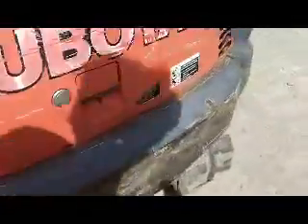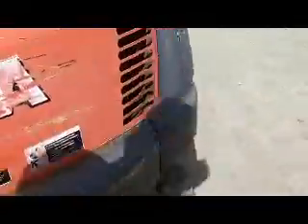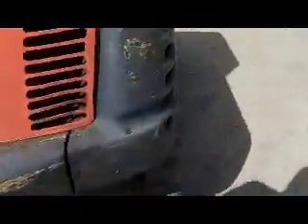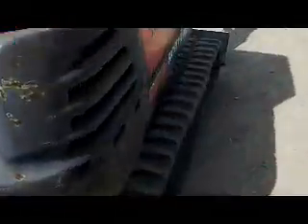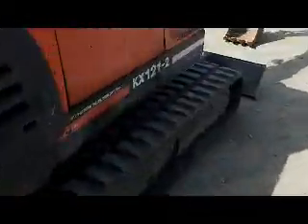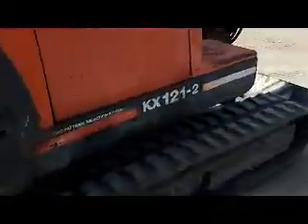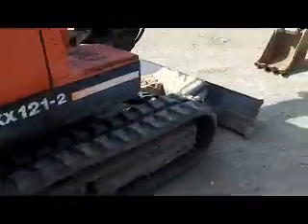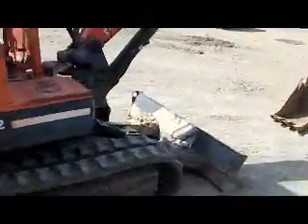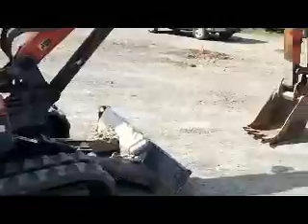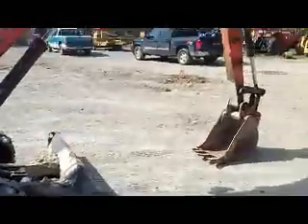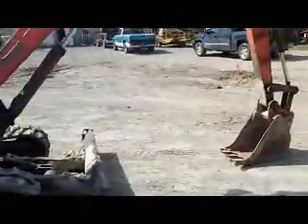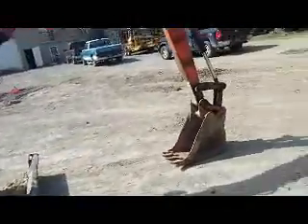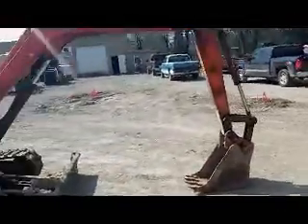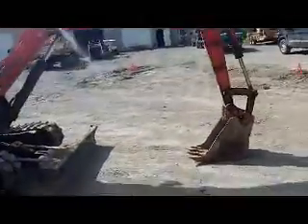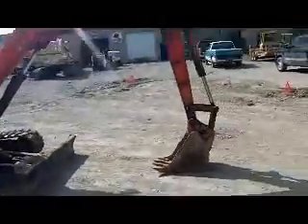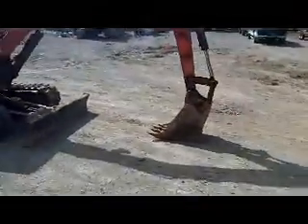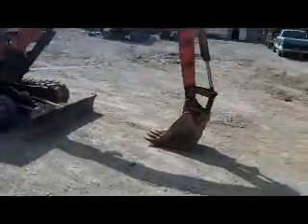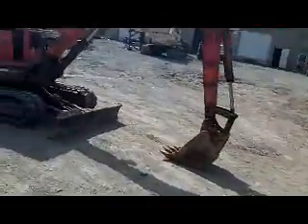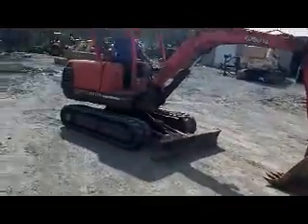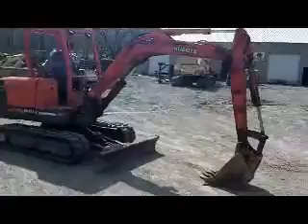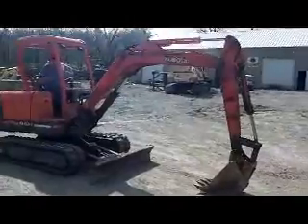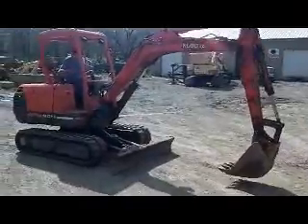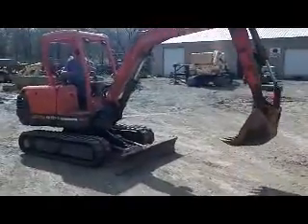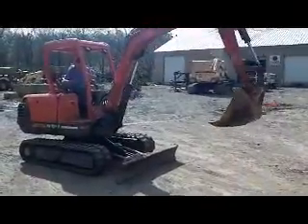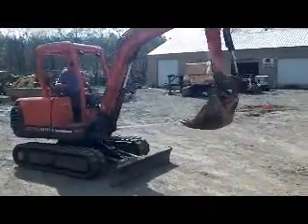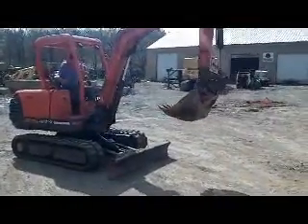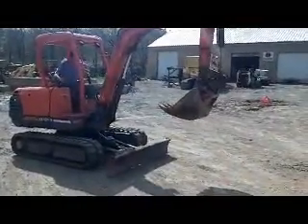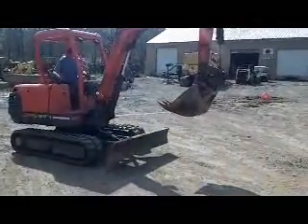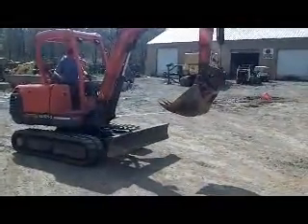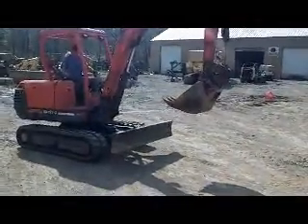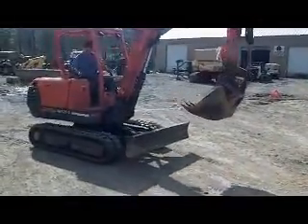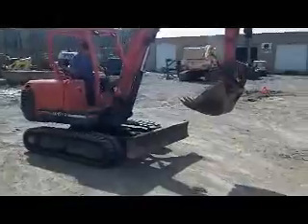A nice Kubota KX-121-2. We'll fire it up and show you how it runs. That machine runs the best — we've used it a little bit here.